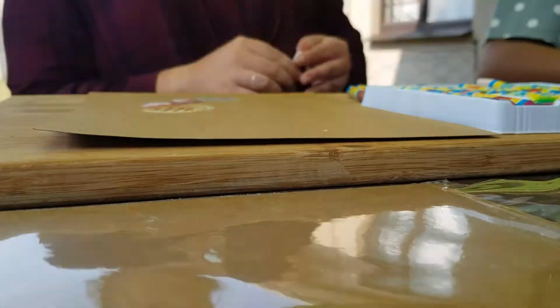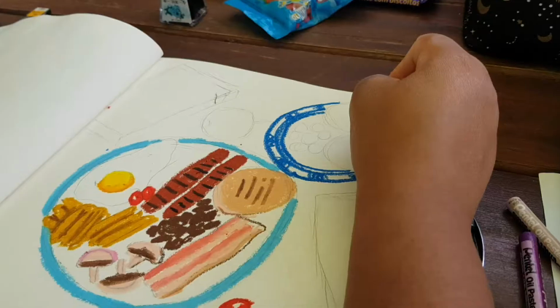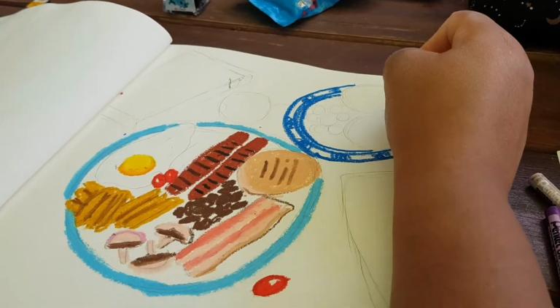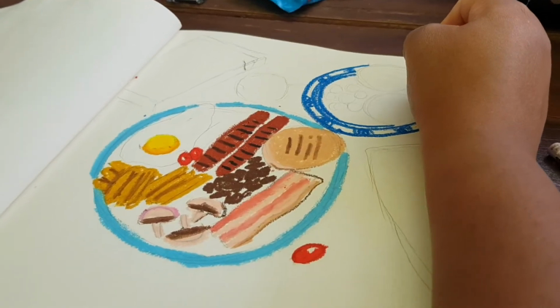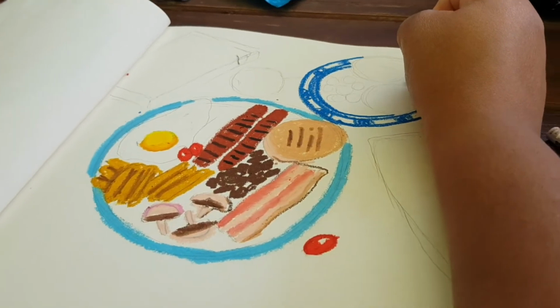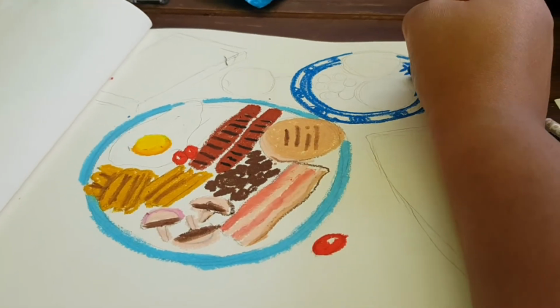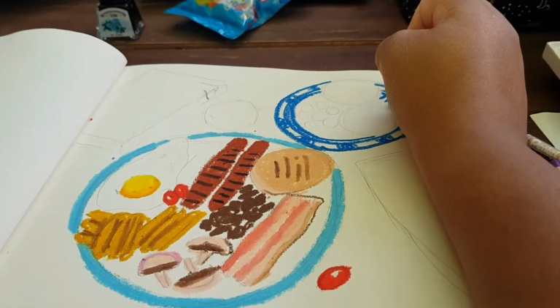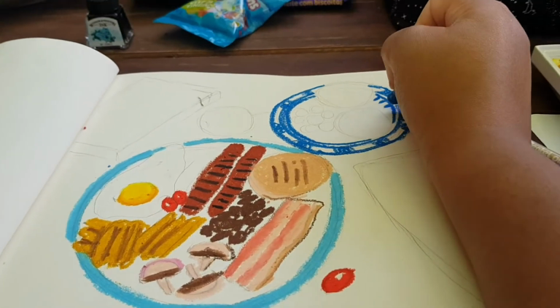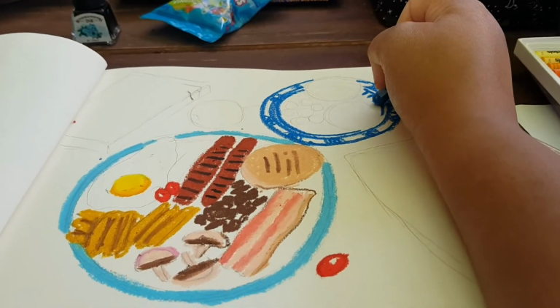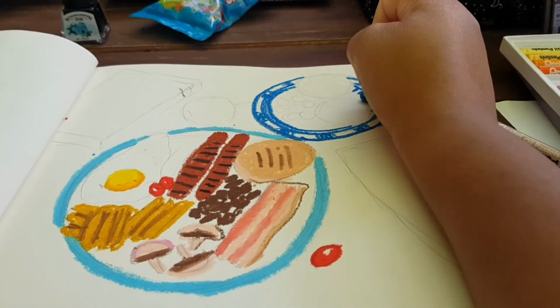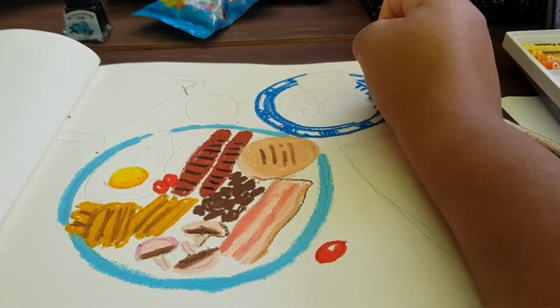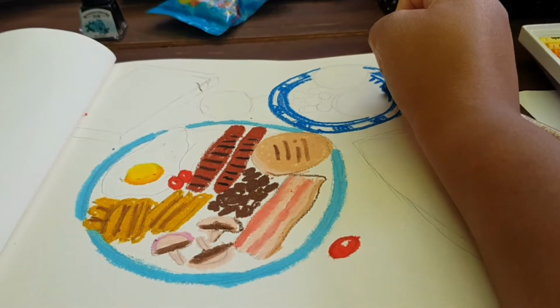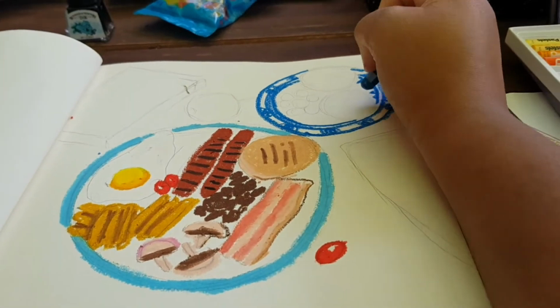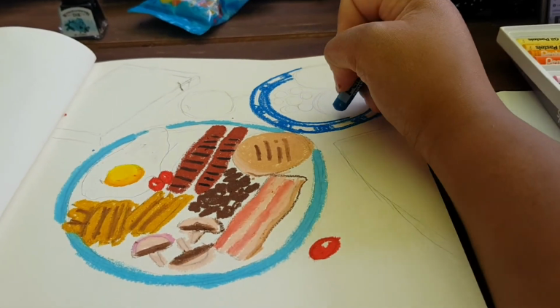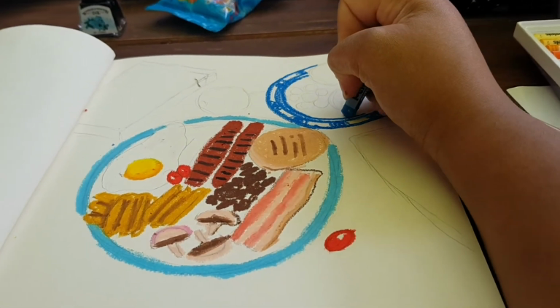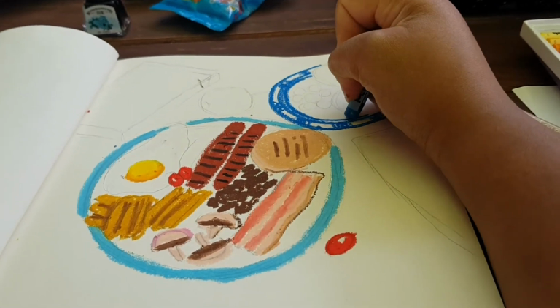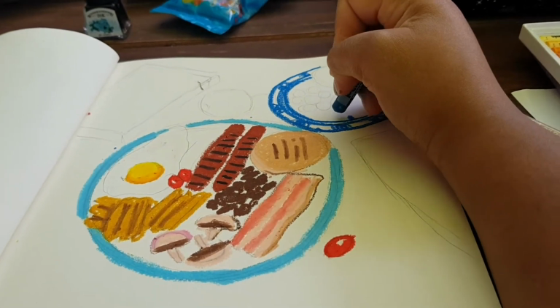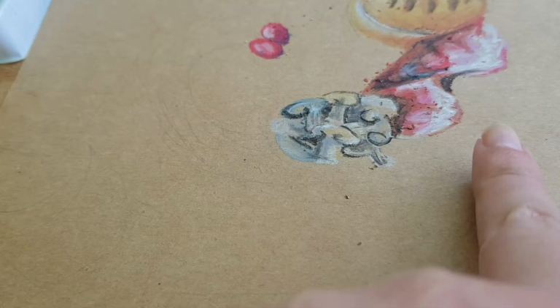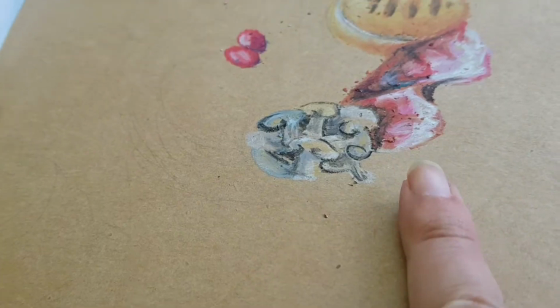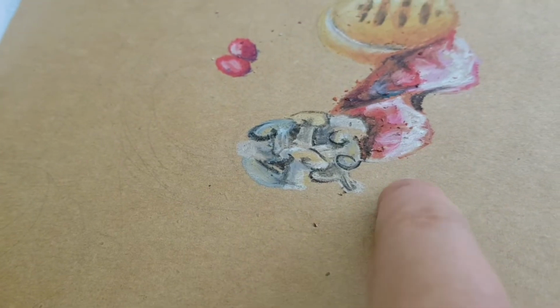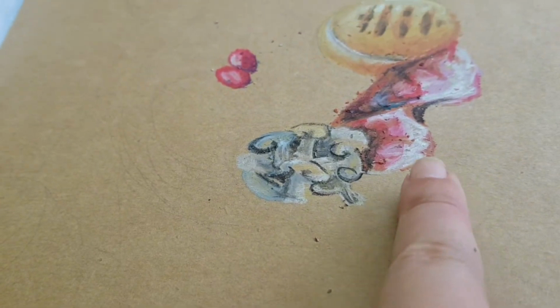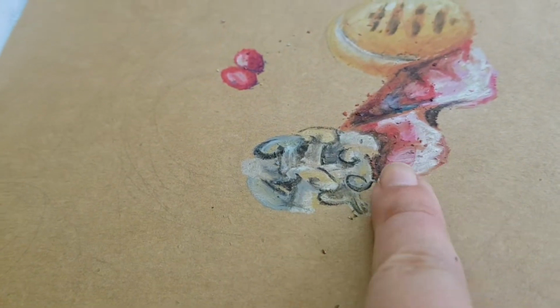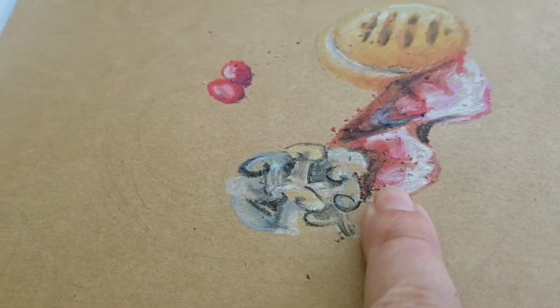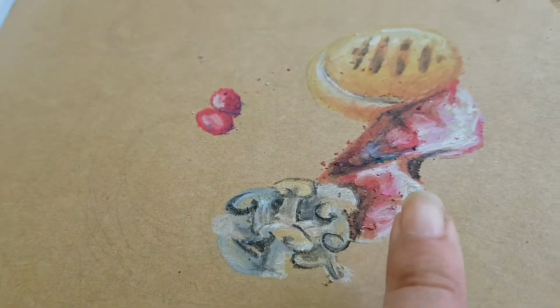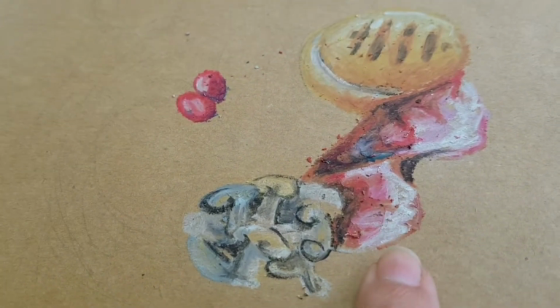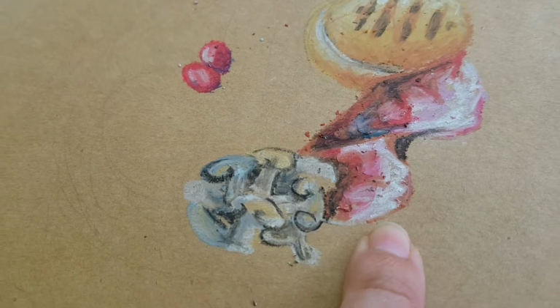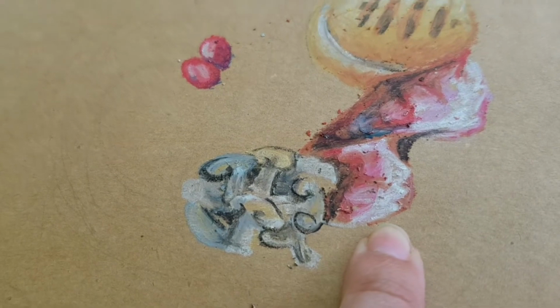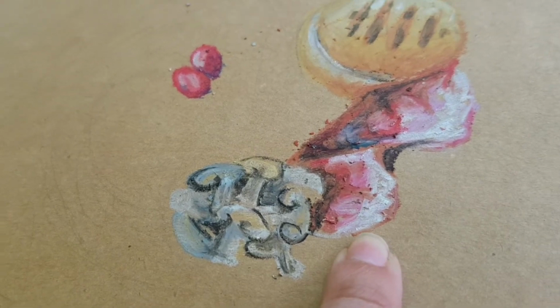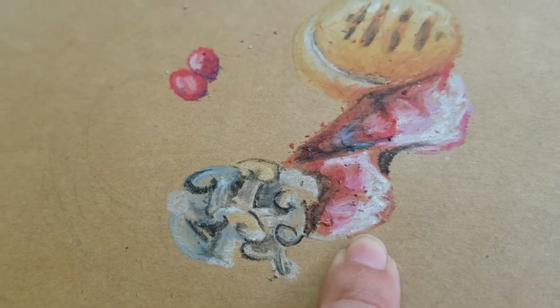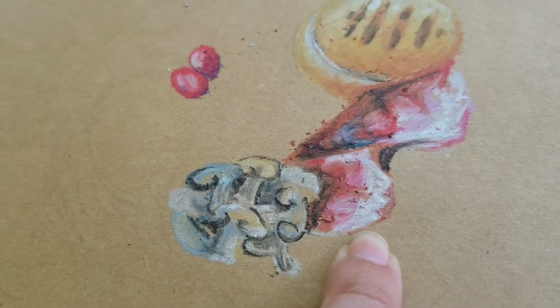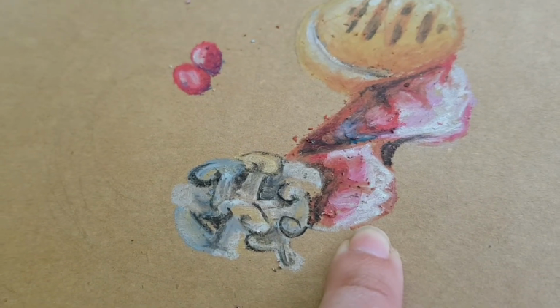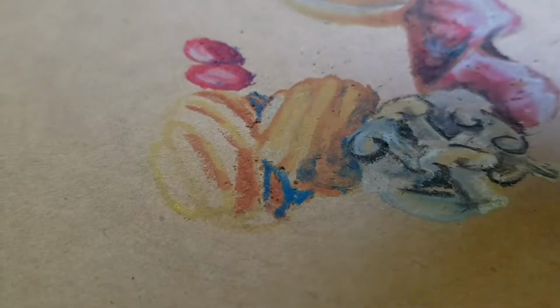Here is a progress shot on Little Paracosm's side. She is truly working like a beast and just enjoying it. At this point I'm questioning if this even looks like bacon.